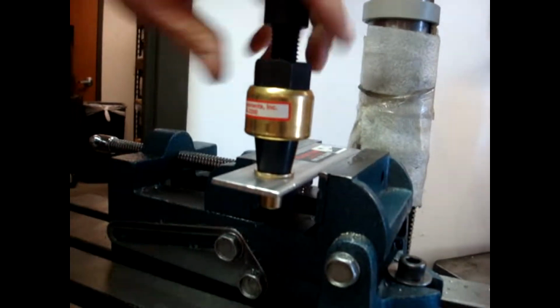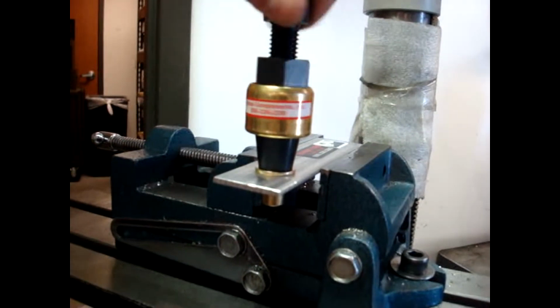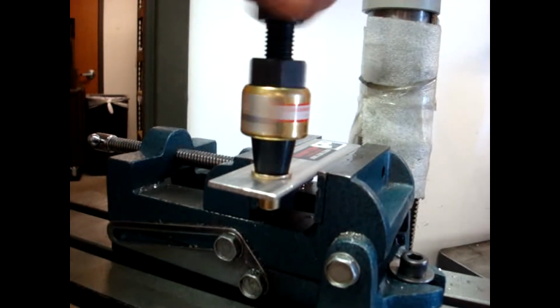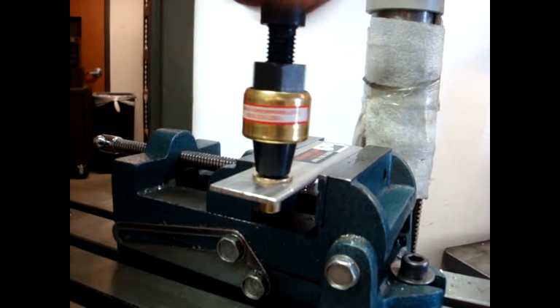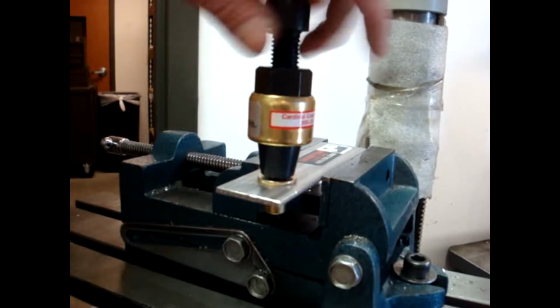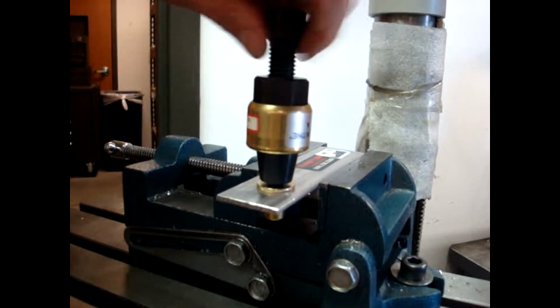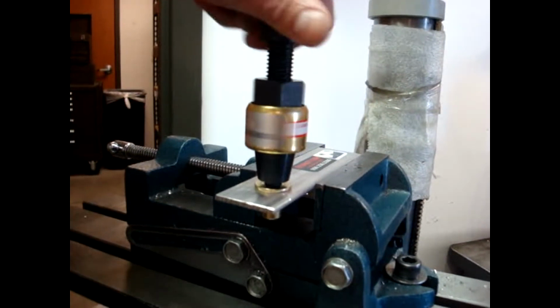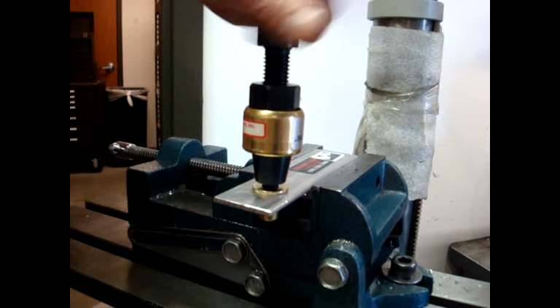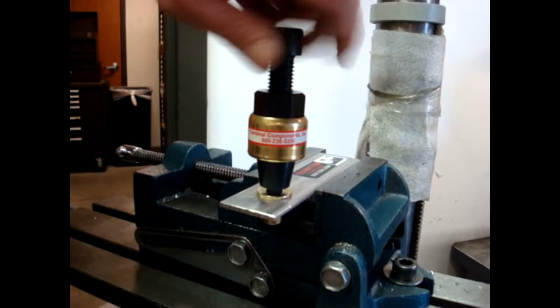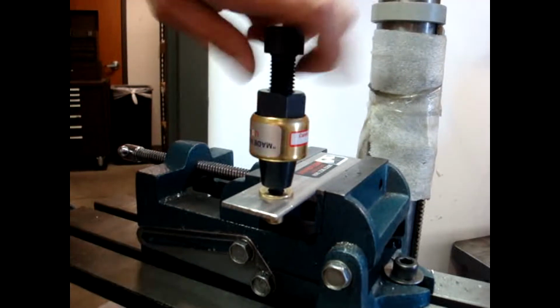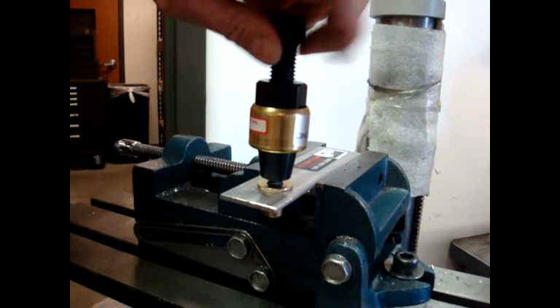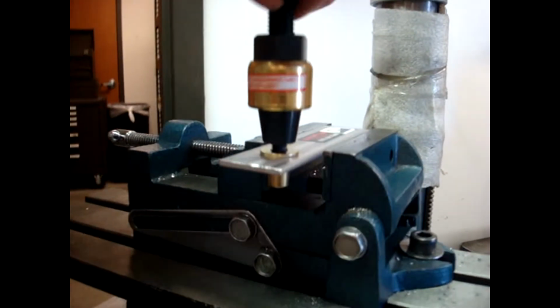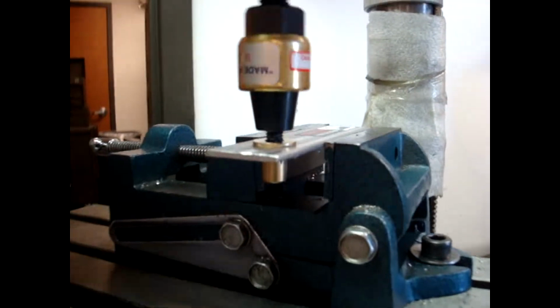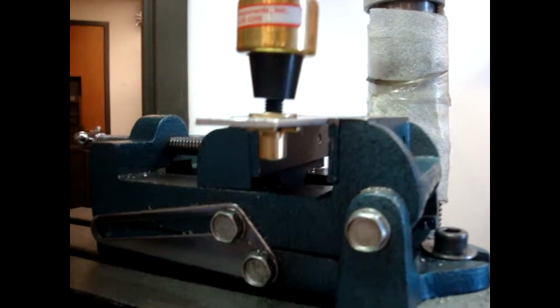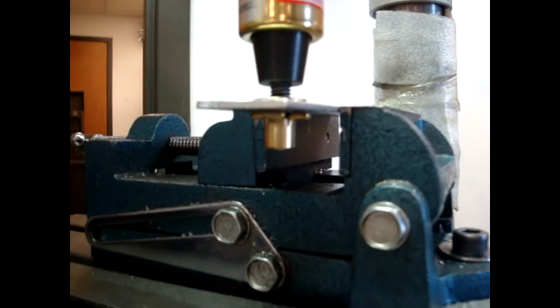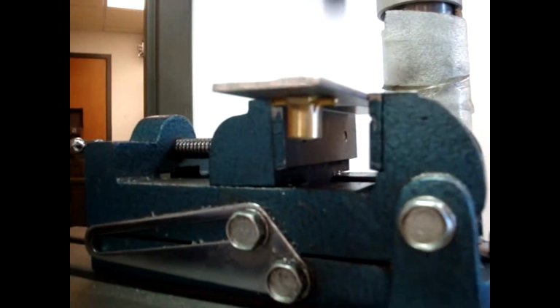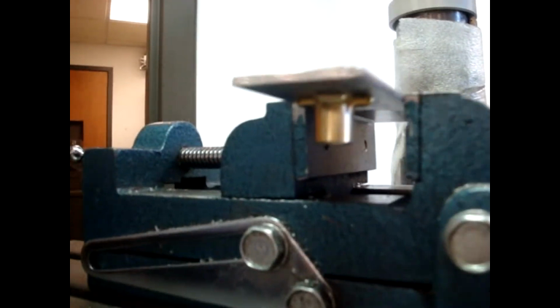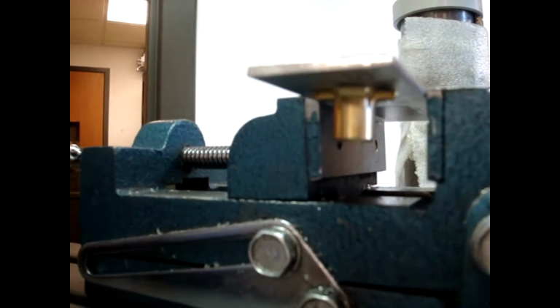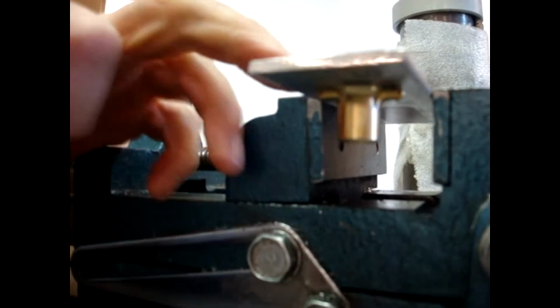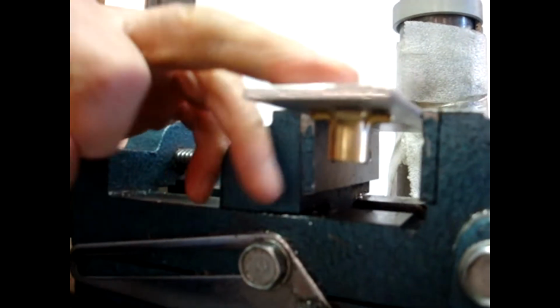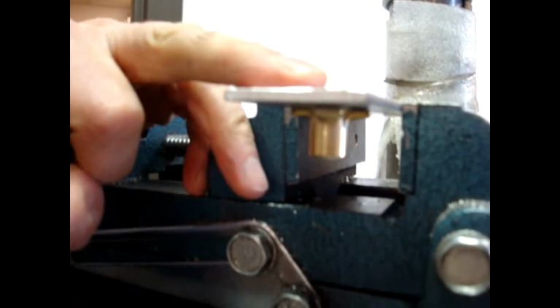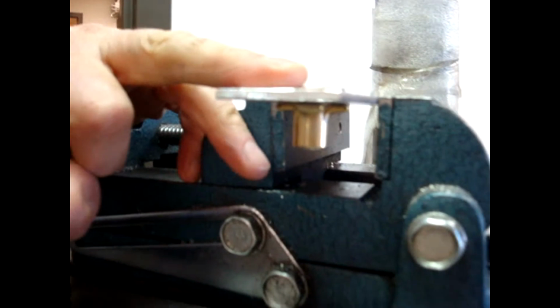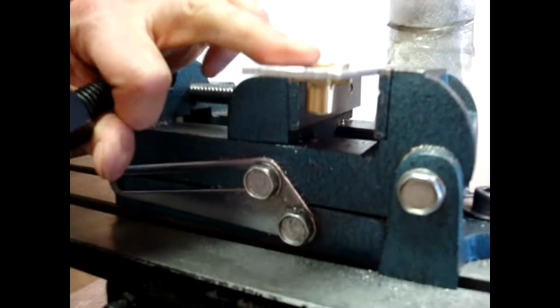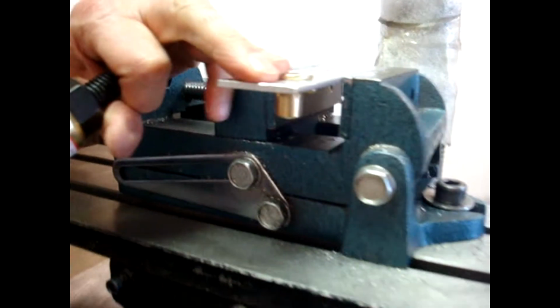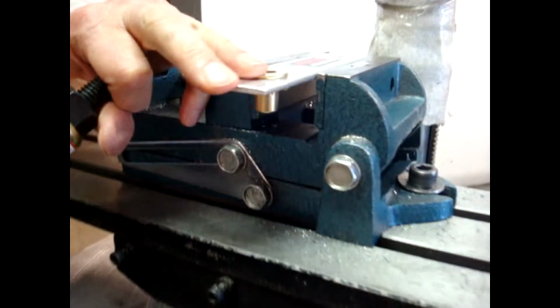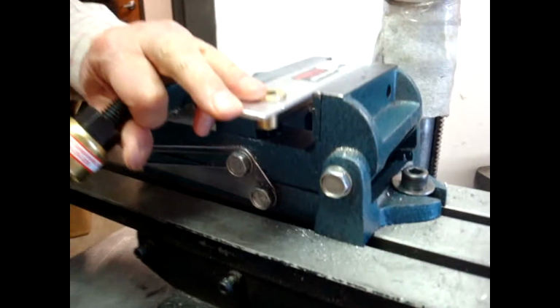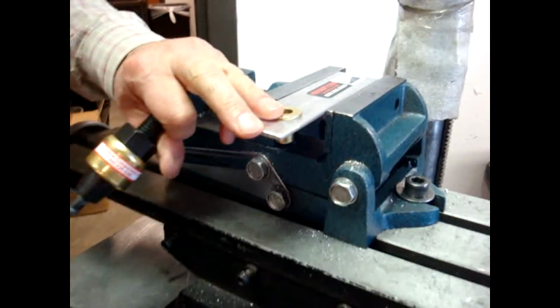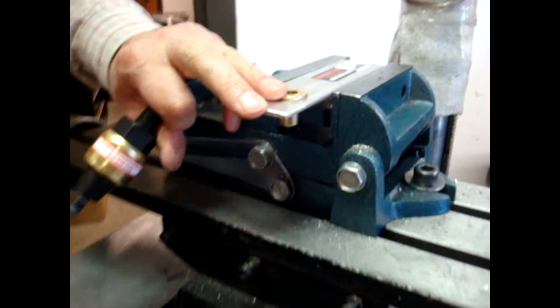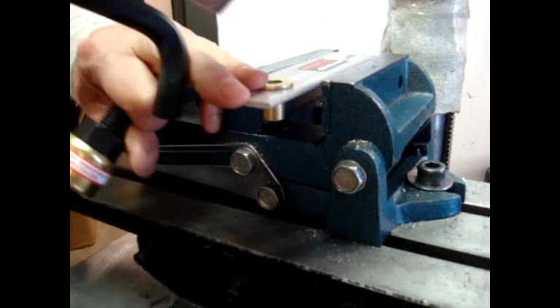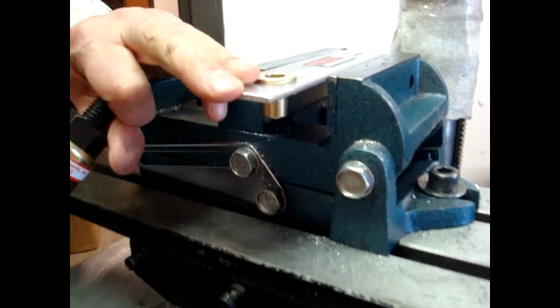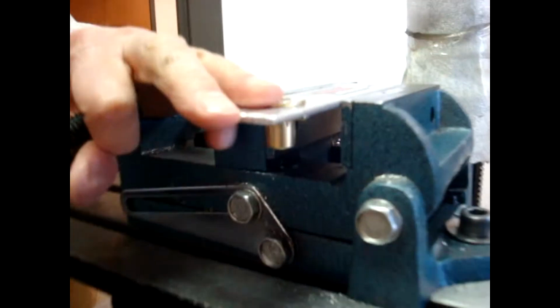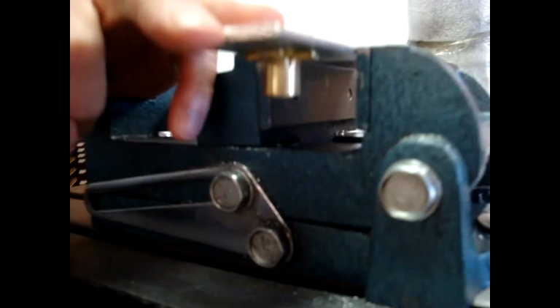Turn the tool out of the fastener that's fully installed, leaving you with a completely installed fastener.